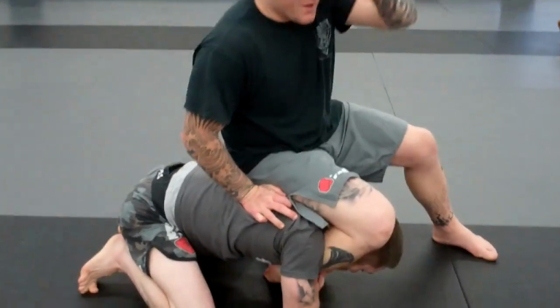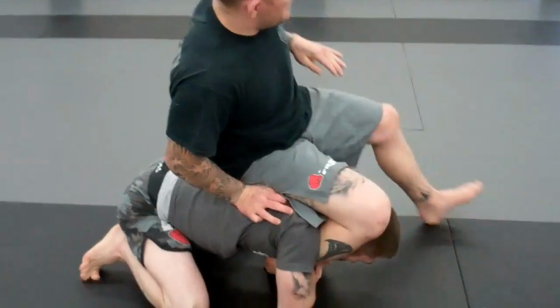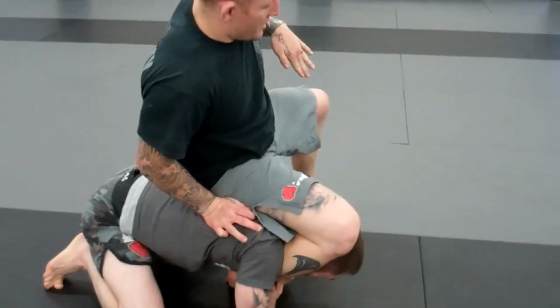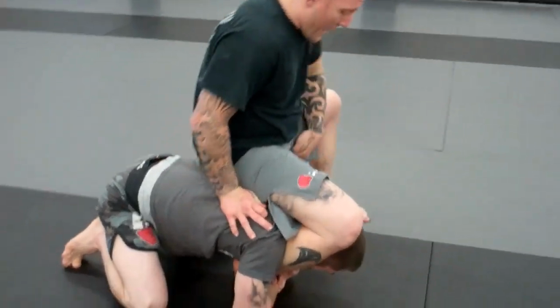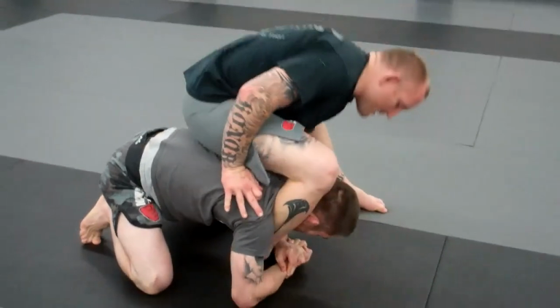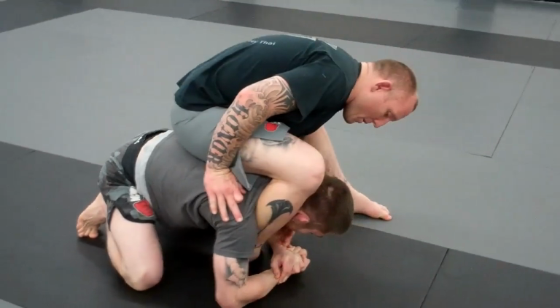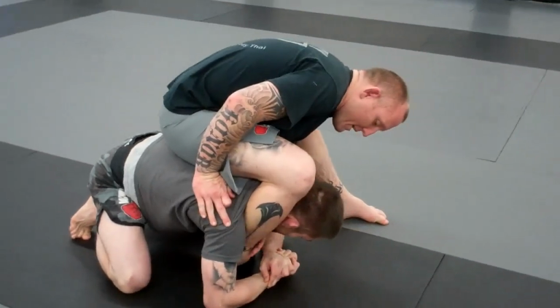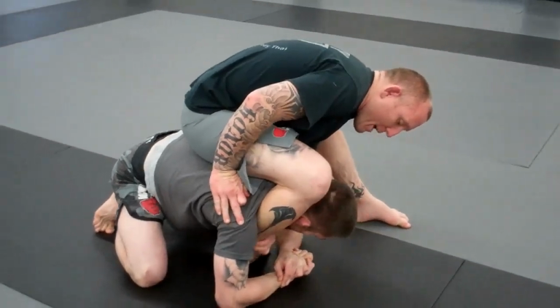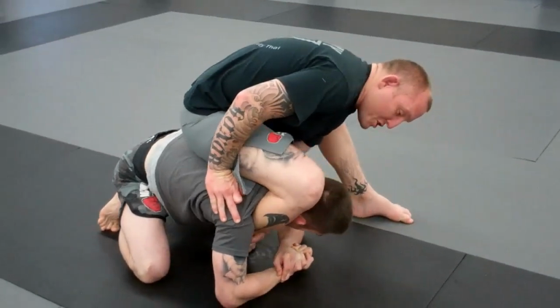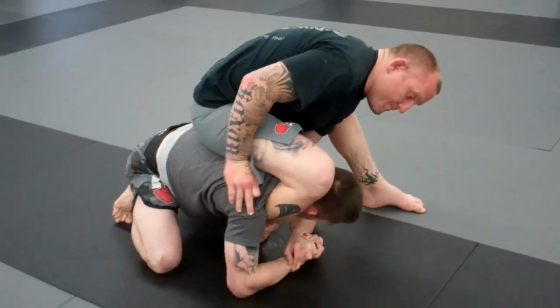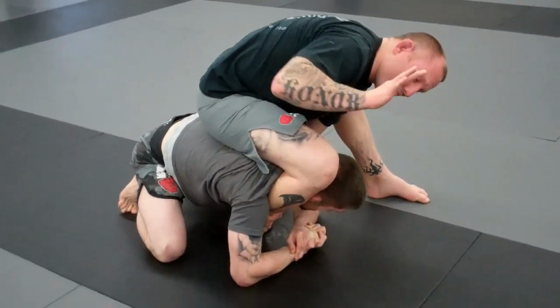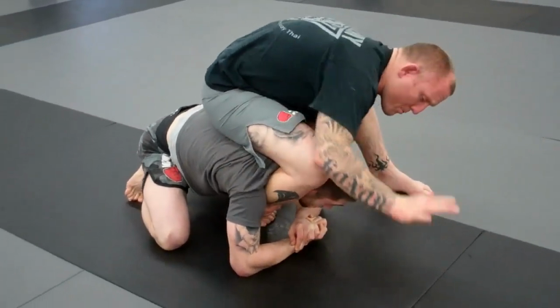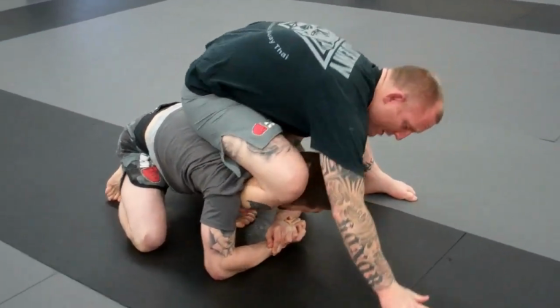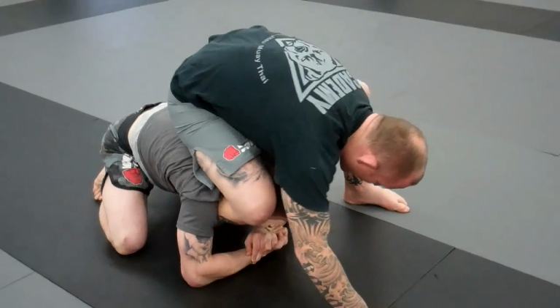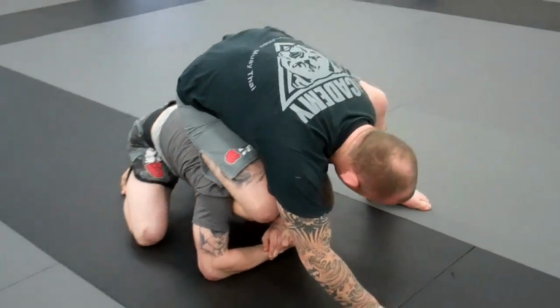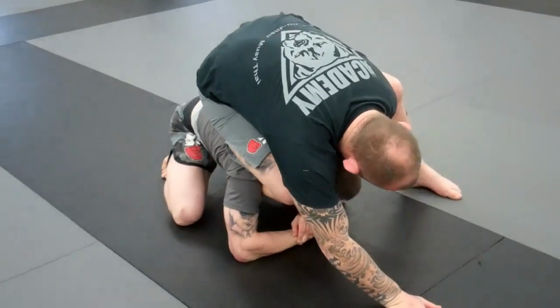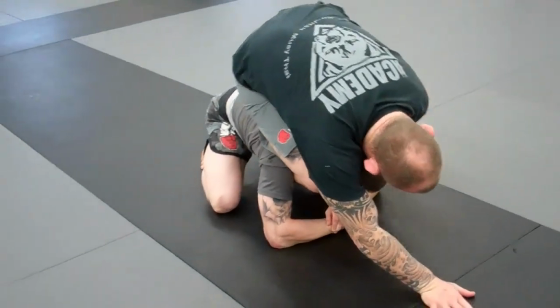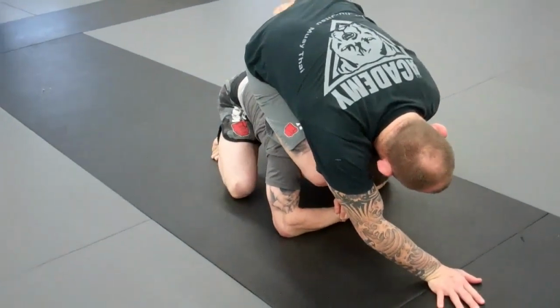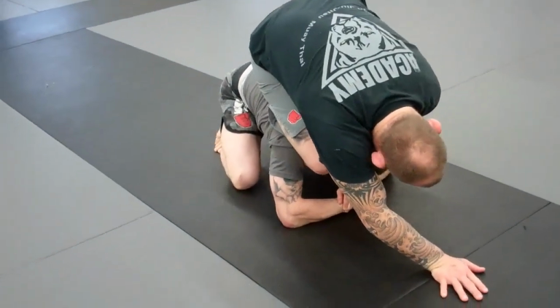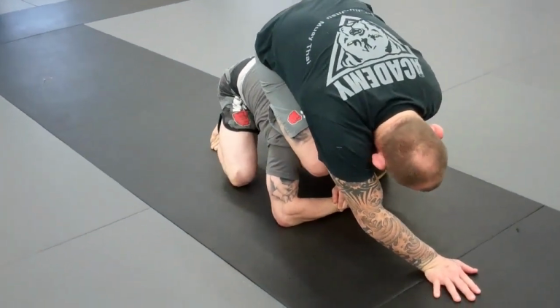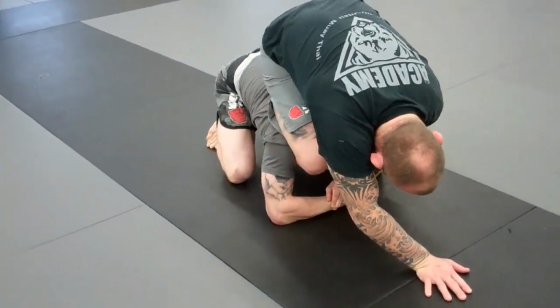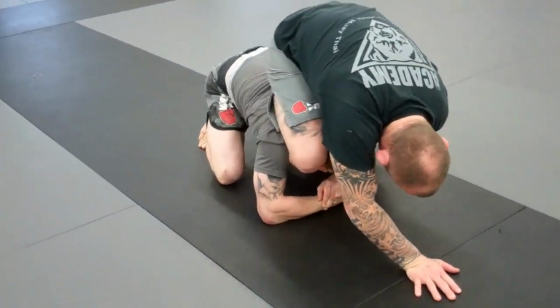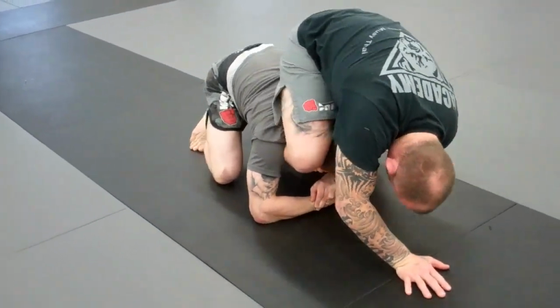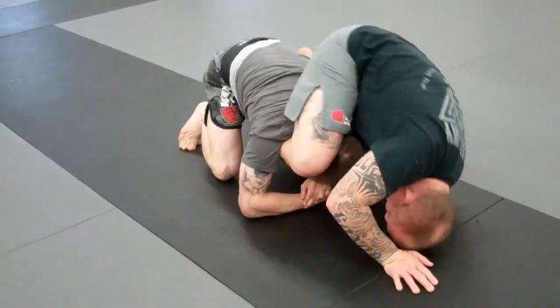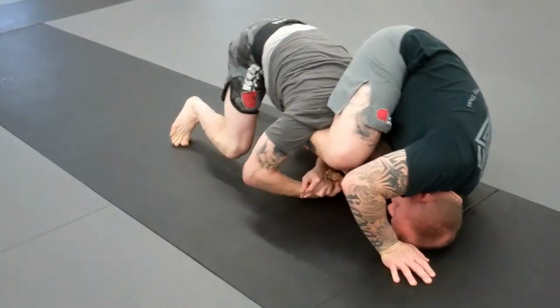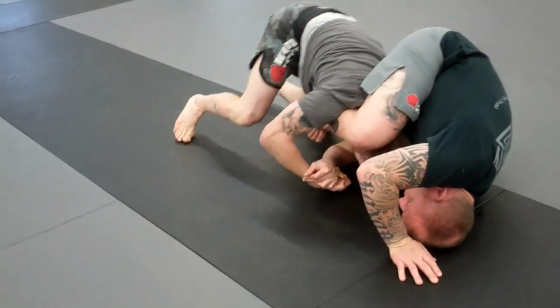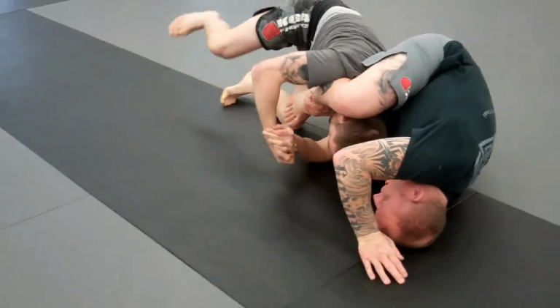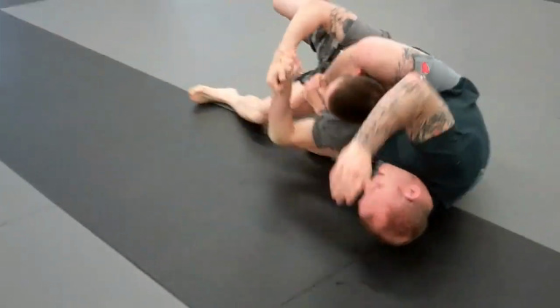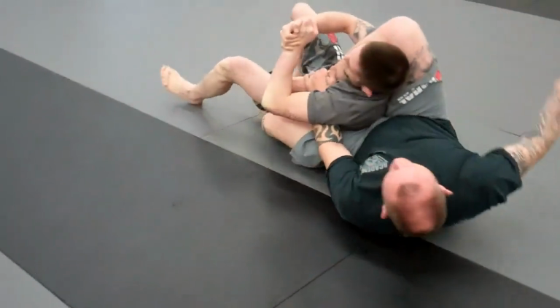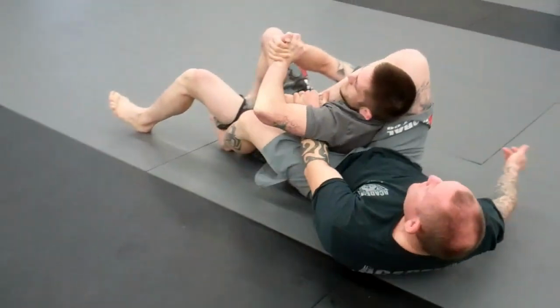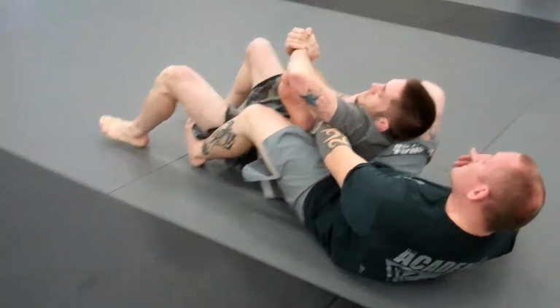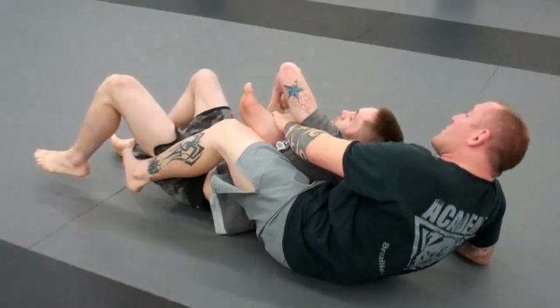This hand is going to reach behind his armpit and grab my shin. Put my hand on the ground, put my butterfly hook behind his thigh.